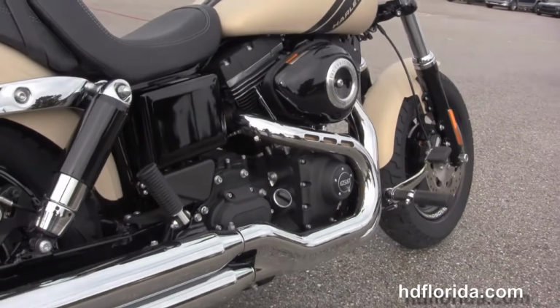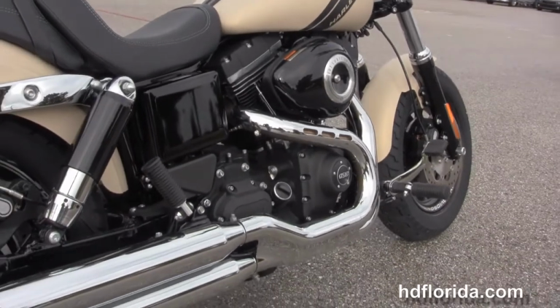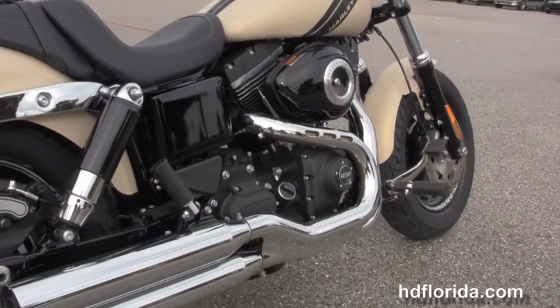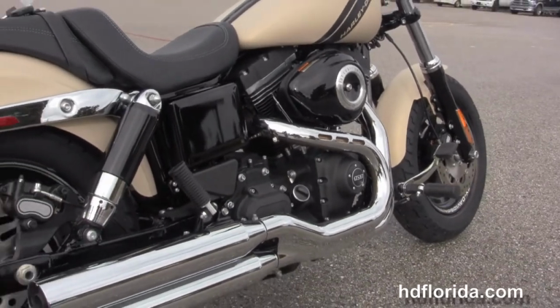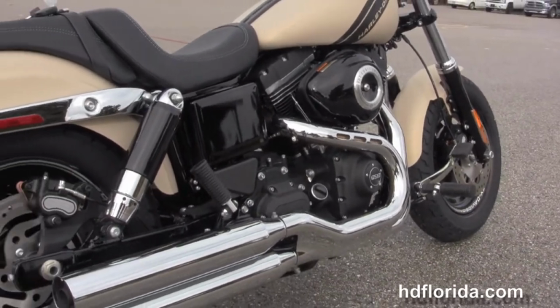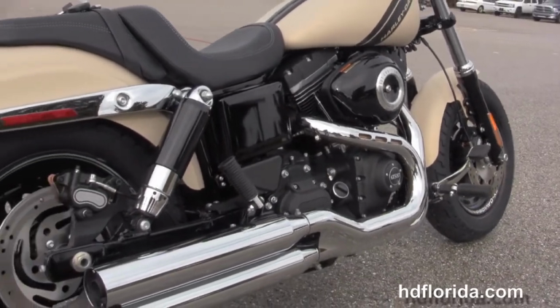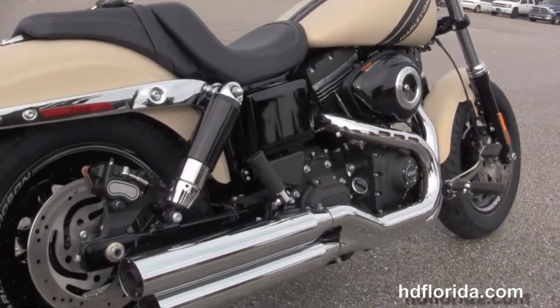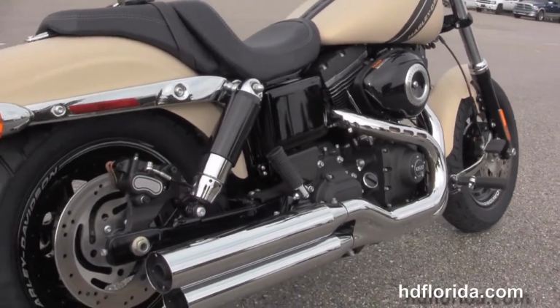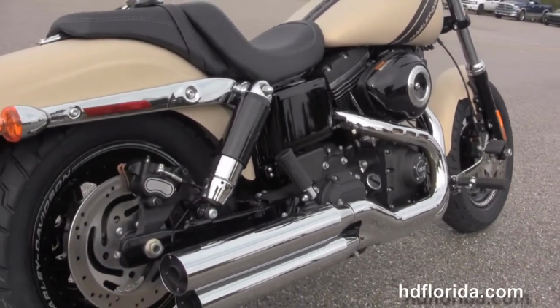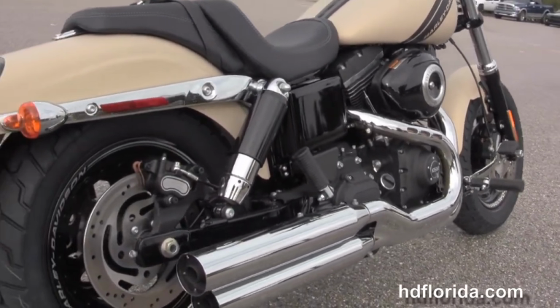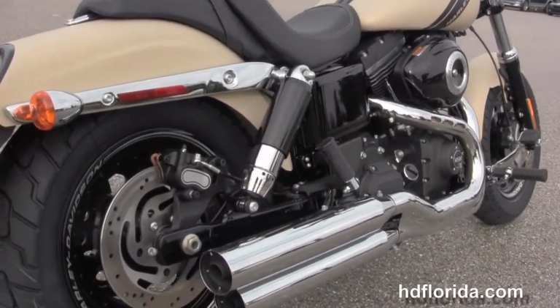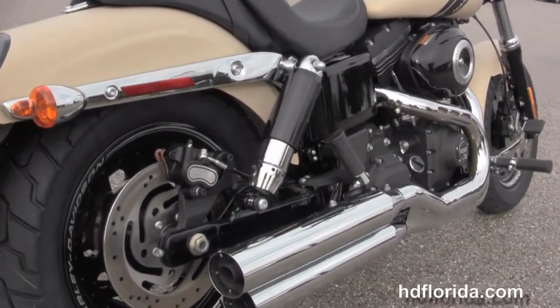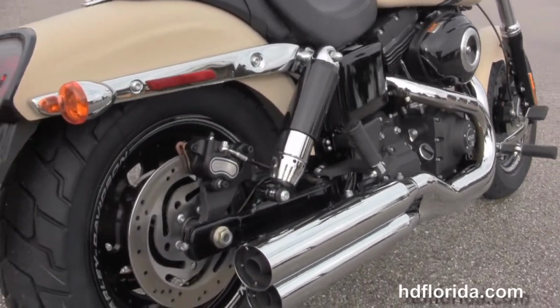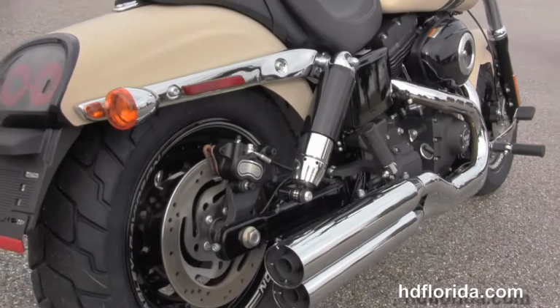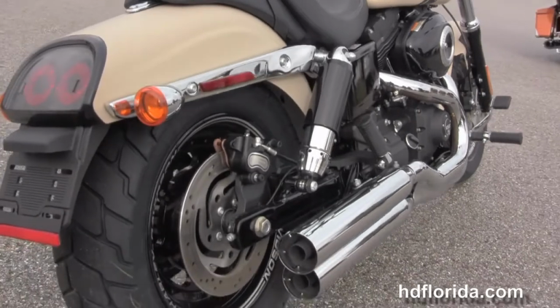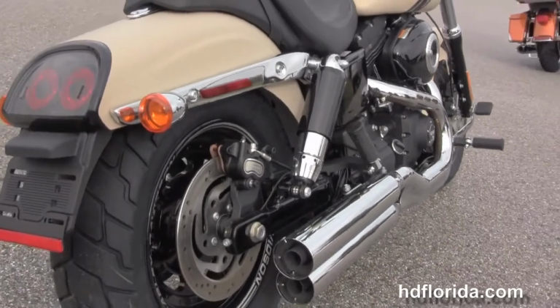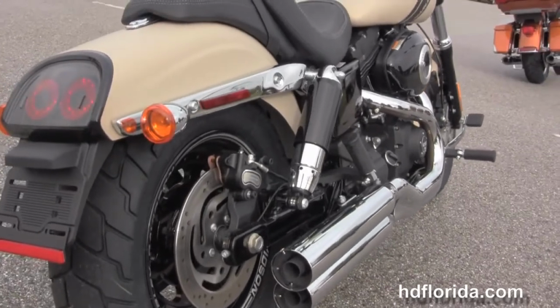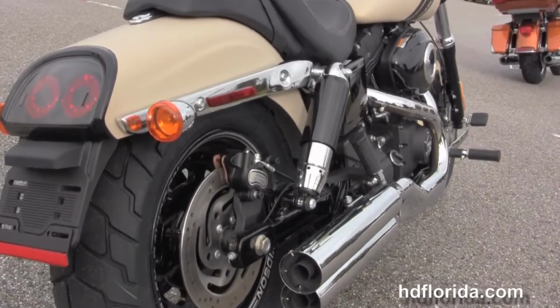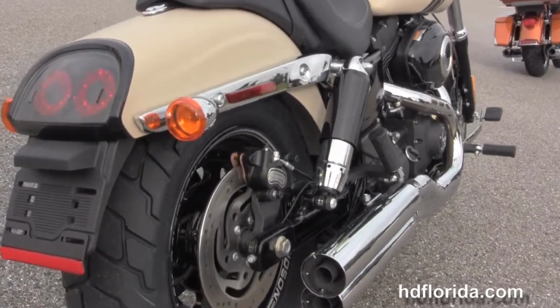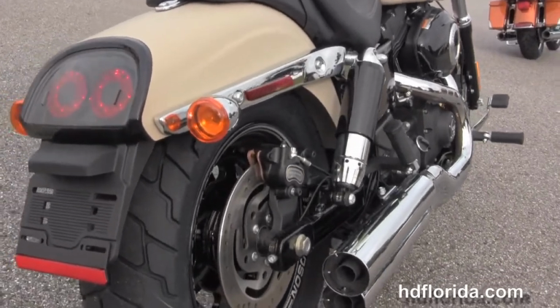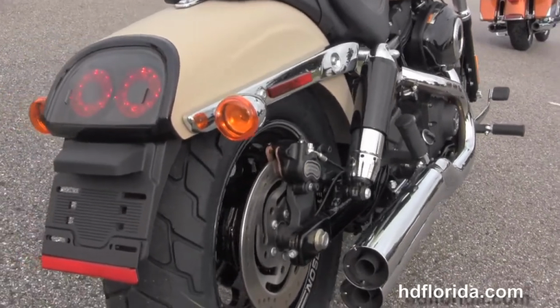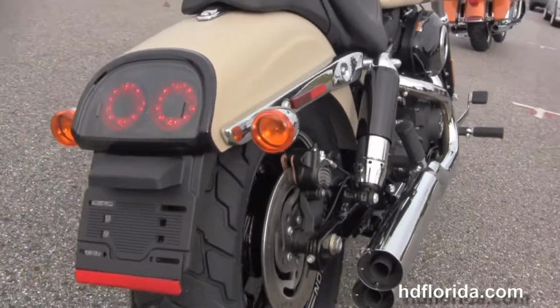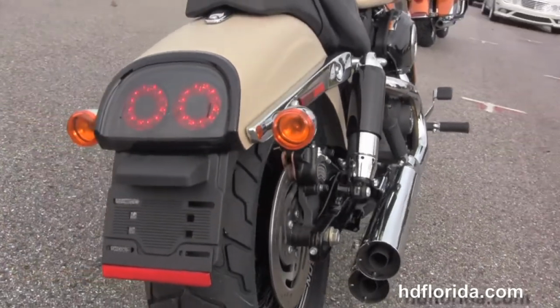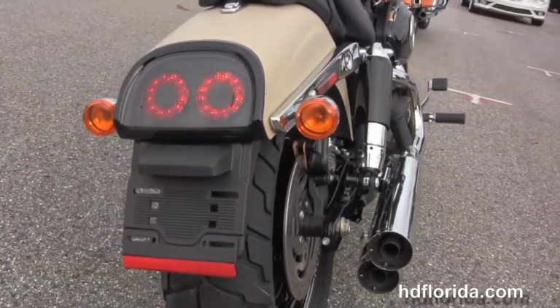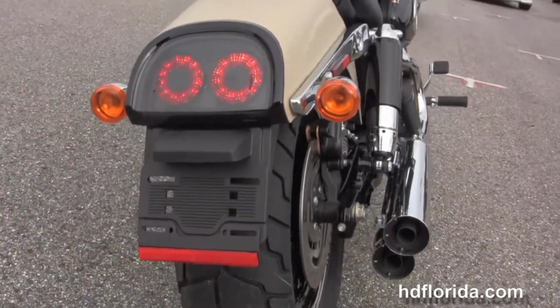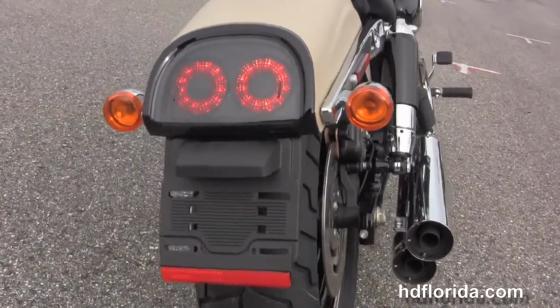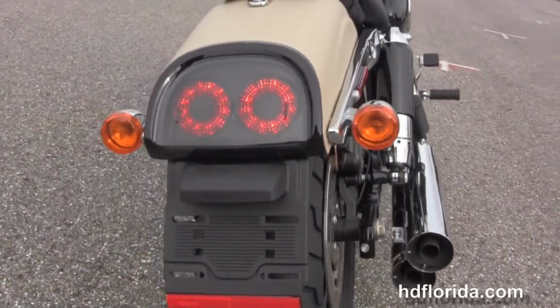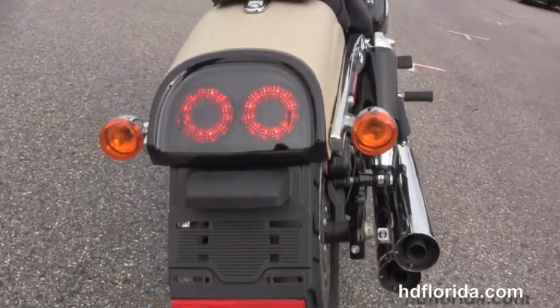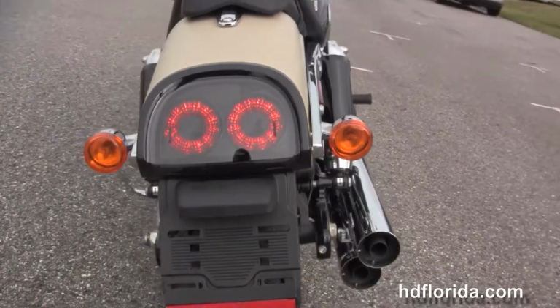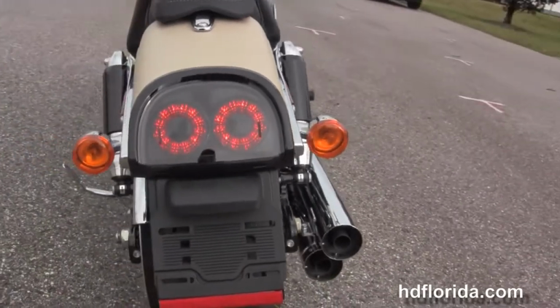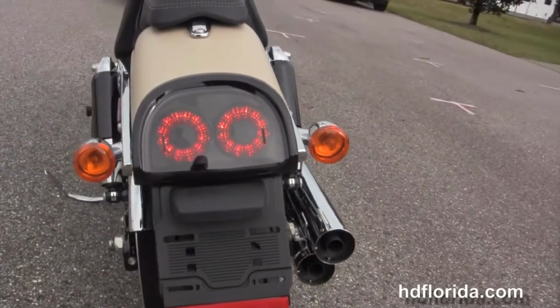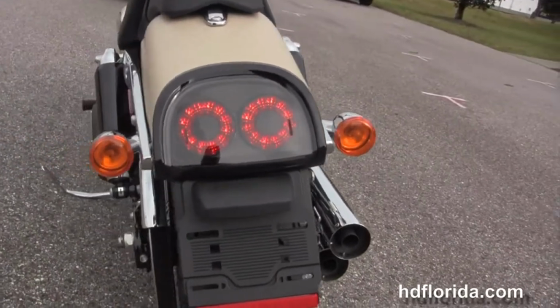The rubber mounted air cooled 103 cubic inch twin cam engine with 6 speed cruise drive transmission. We have the tommy gun style exhaust with blunt cut over and under mufflers, and the two toned shocks.